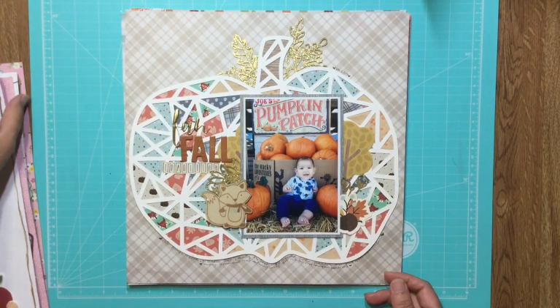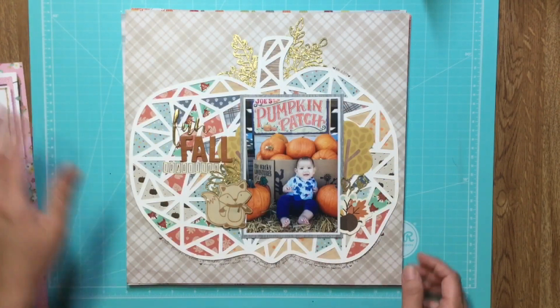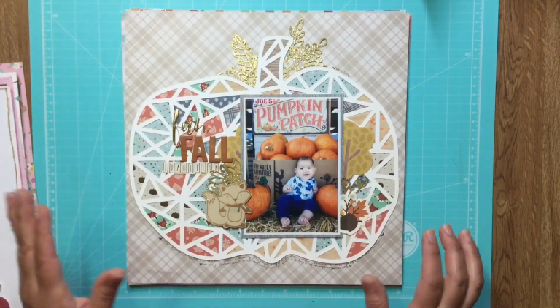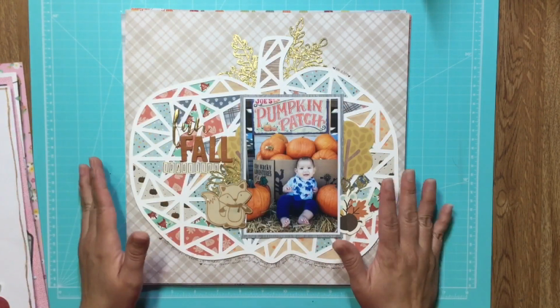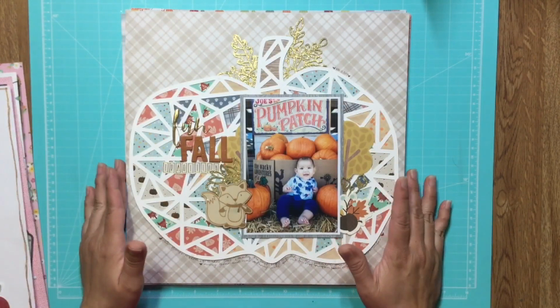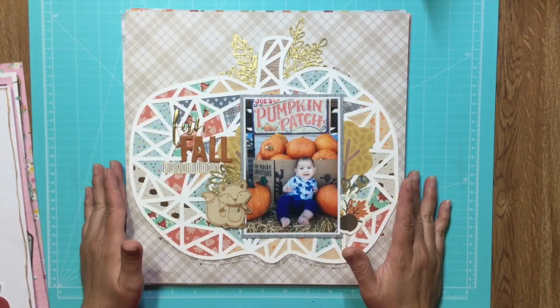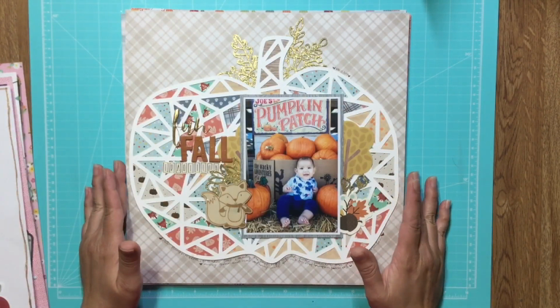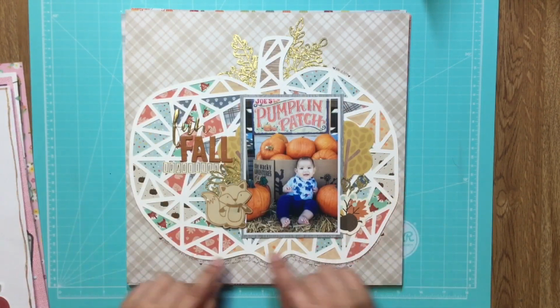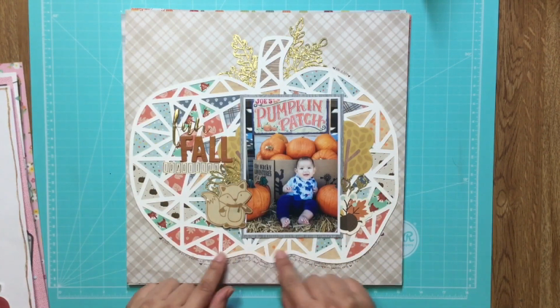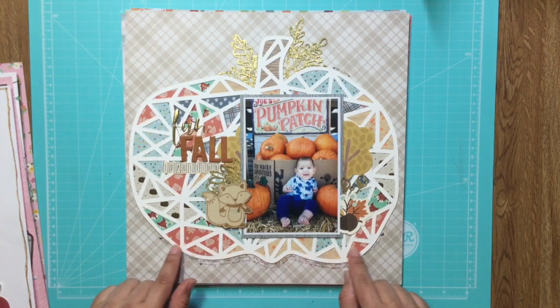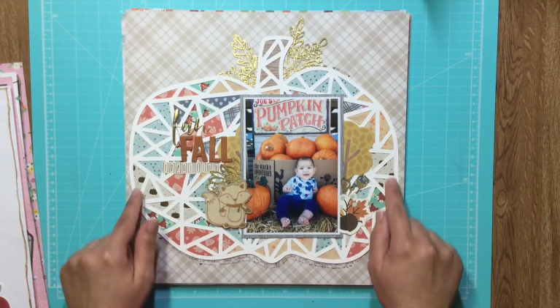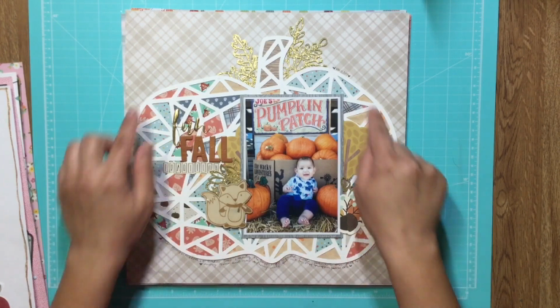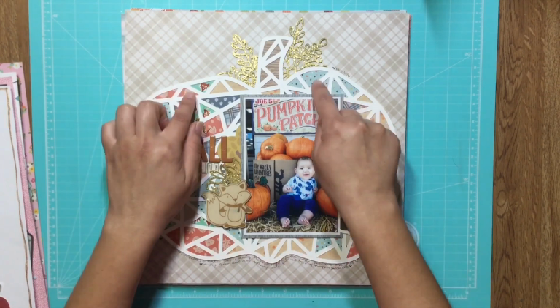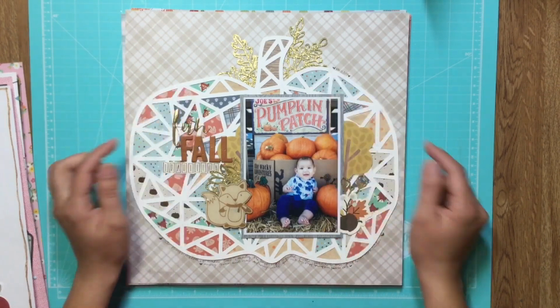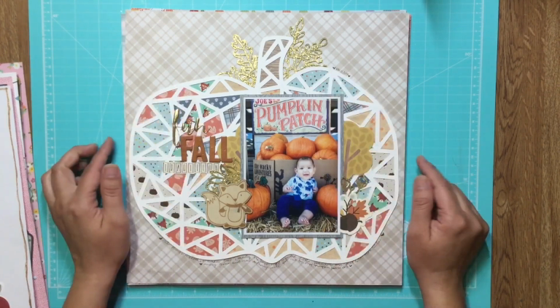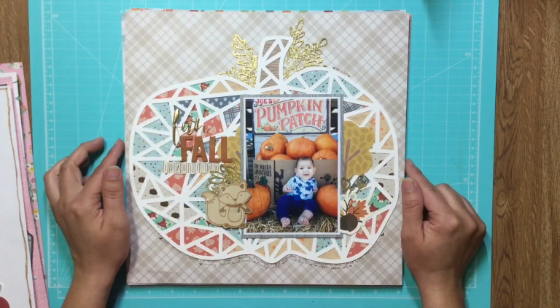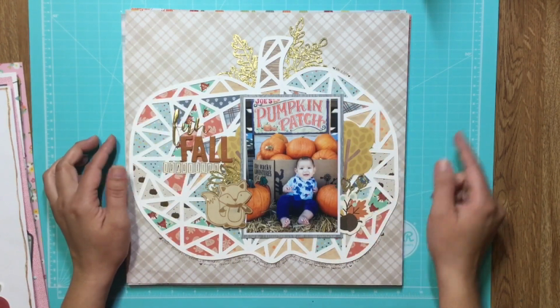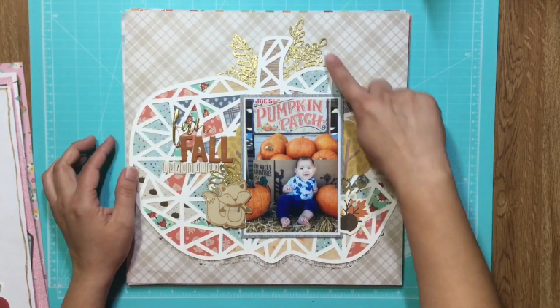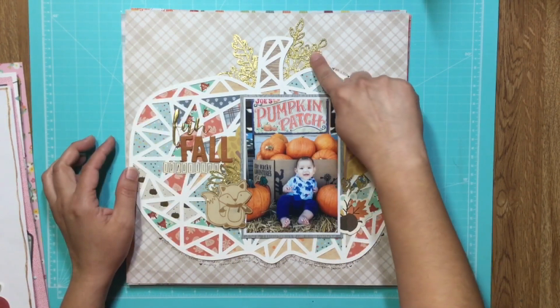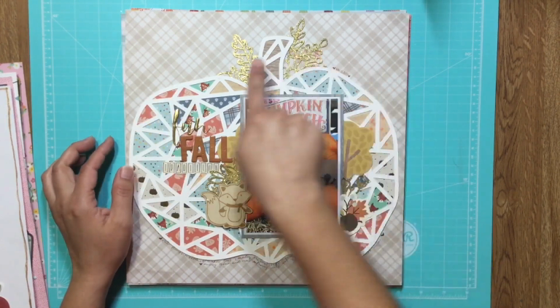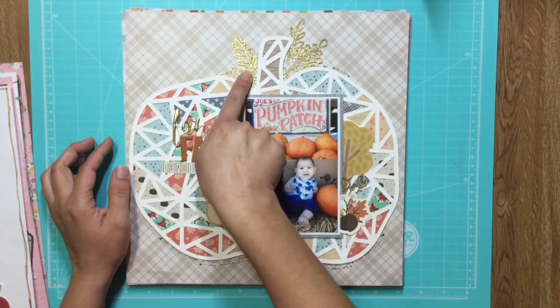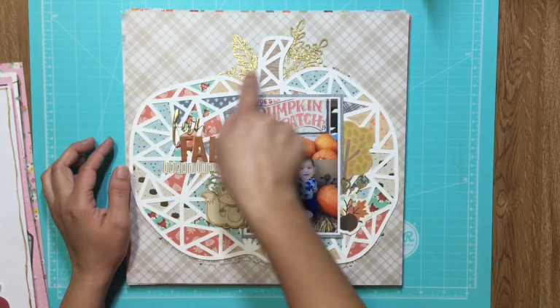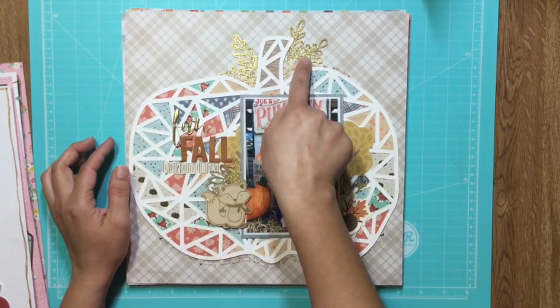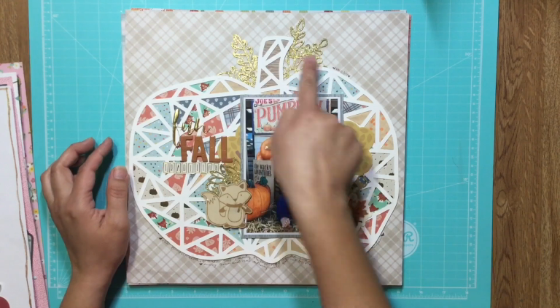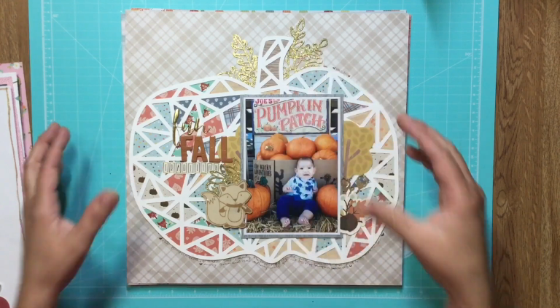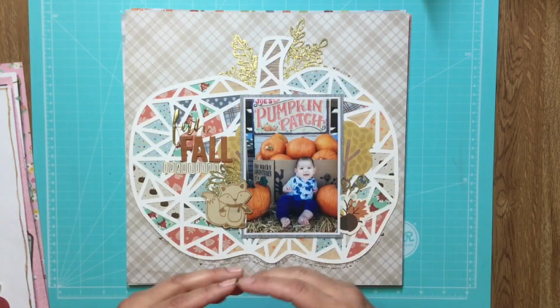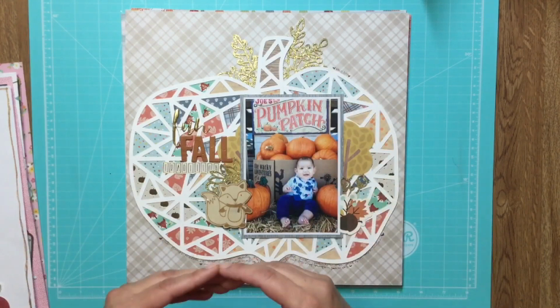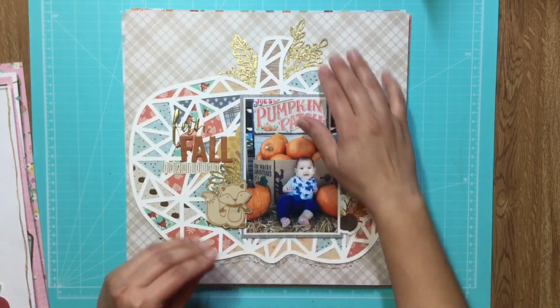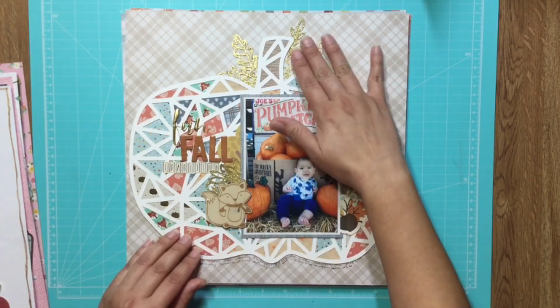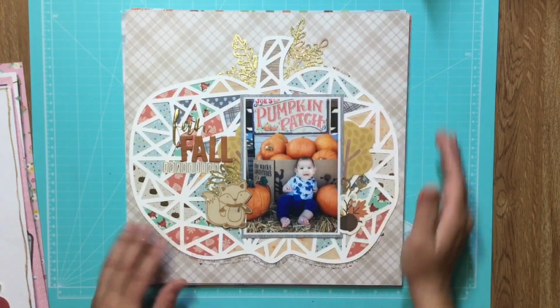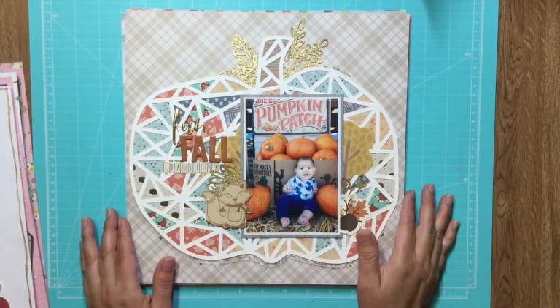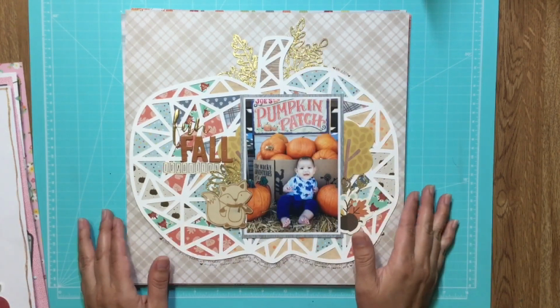This one is a pumpkin — it's a geometric cut file by Paige Evans. And this is also a Paige Evans cut file back here; I just cut it smaller, embossed it, and used it for layering.